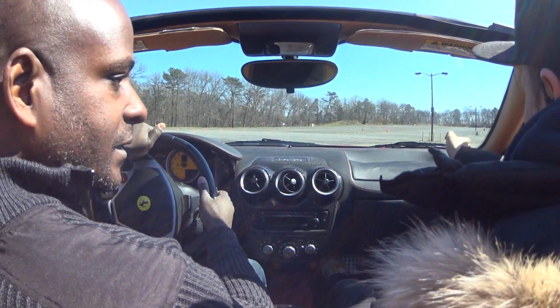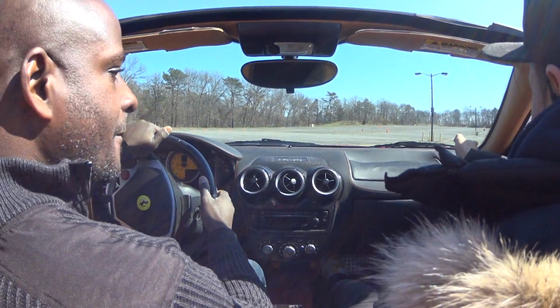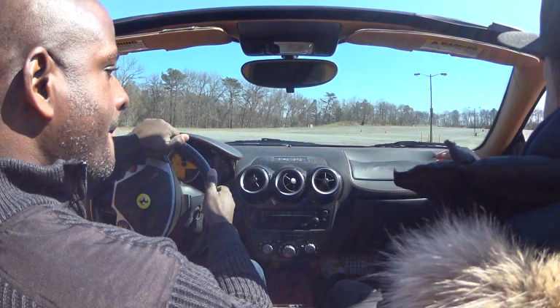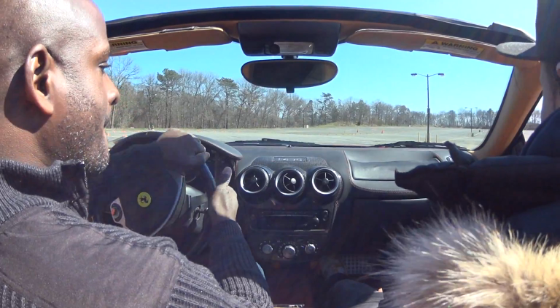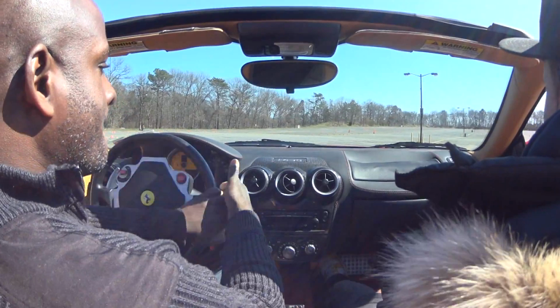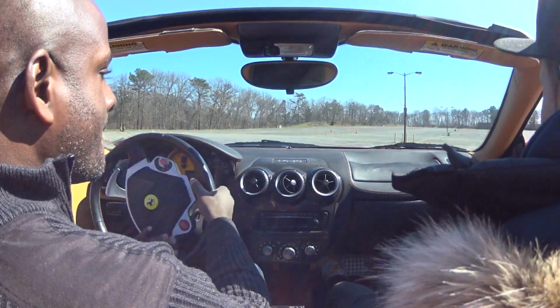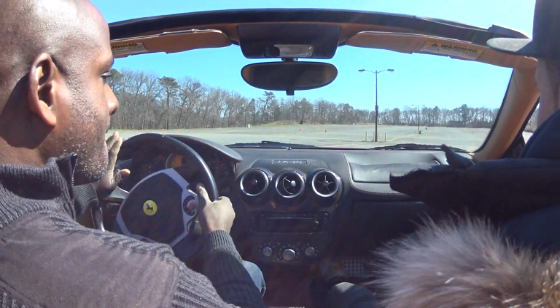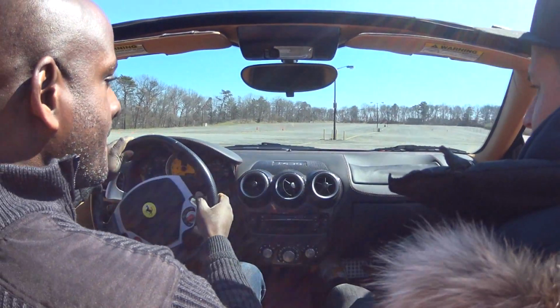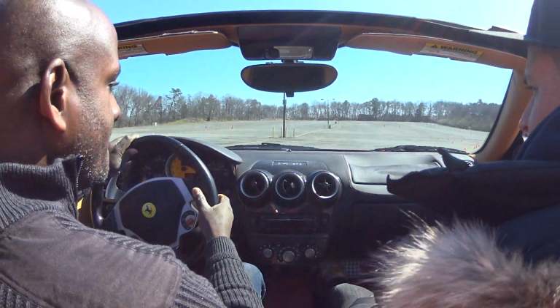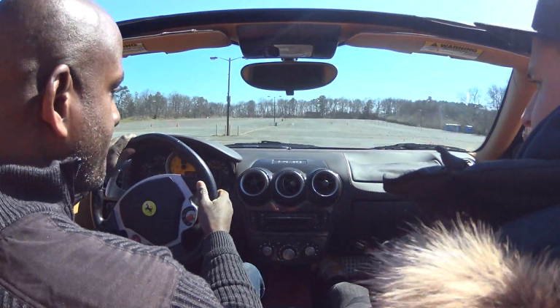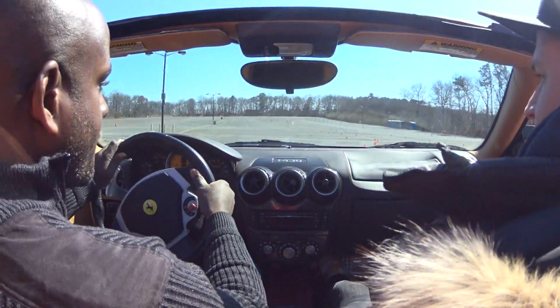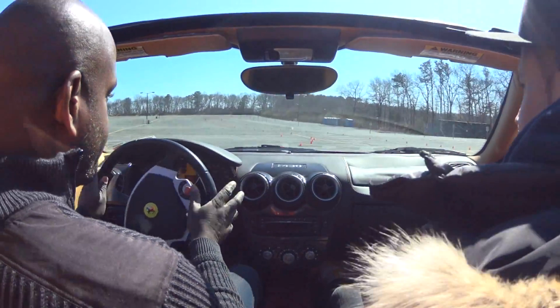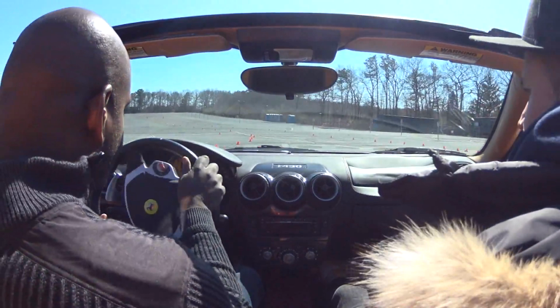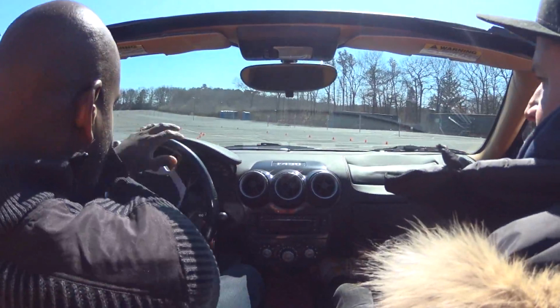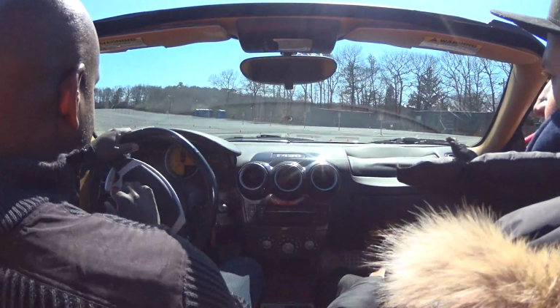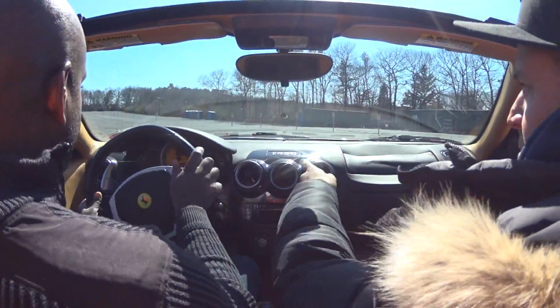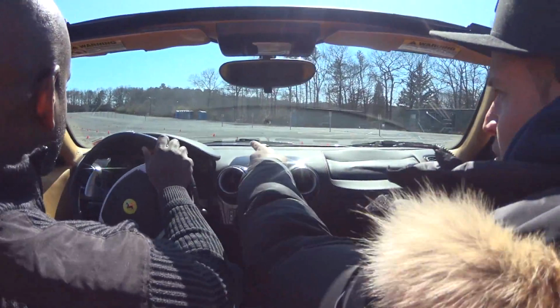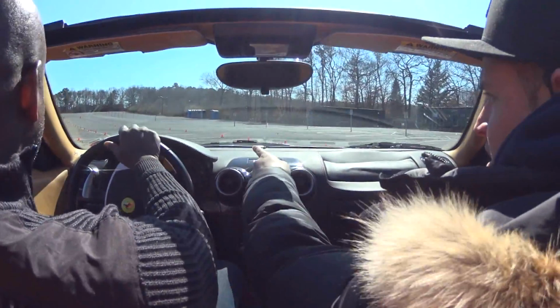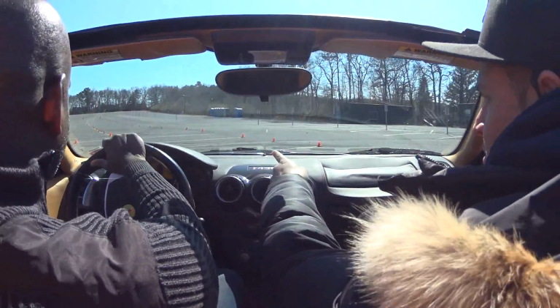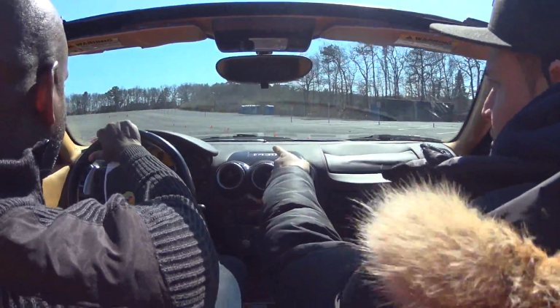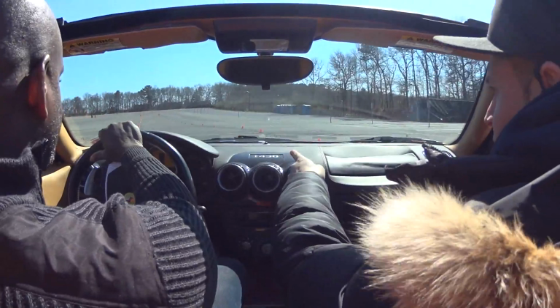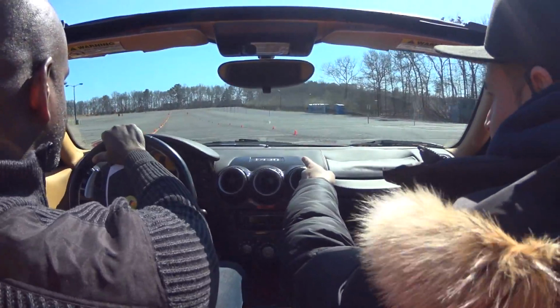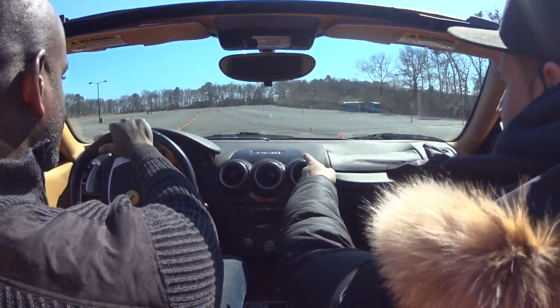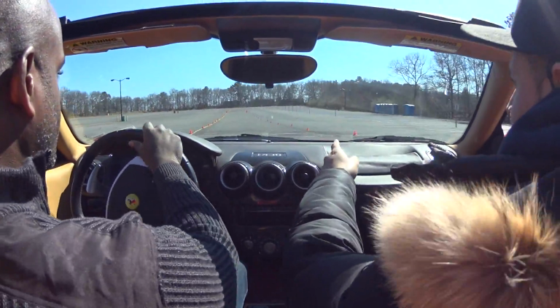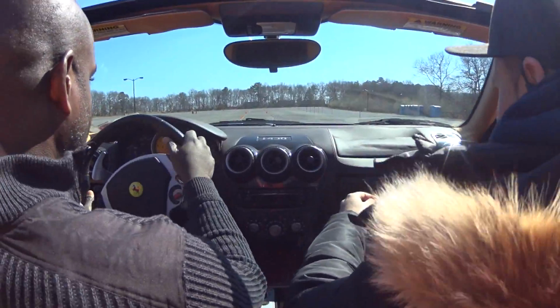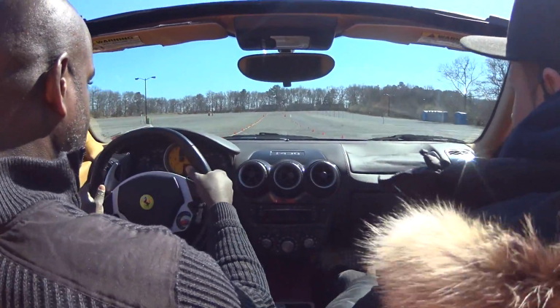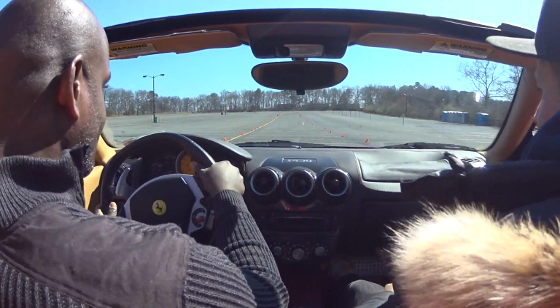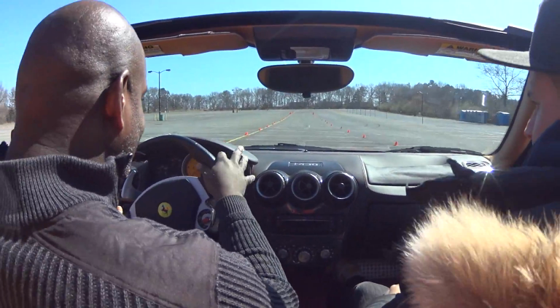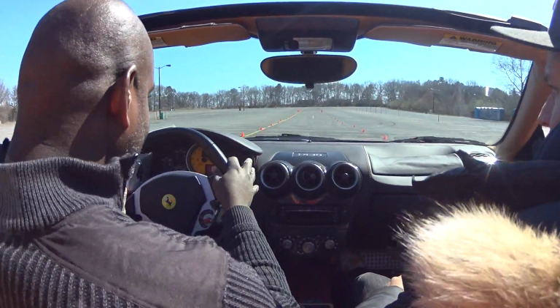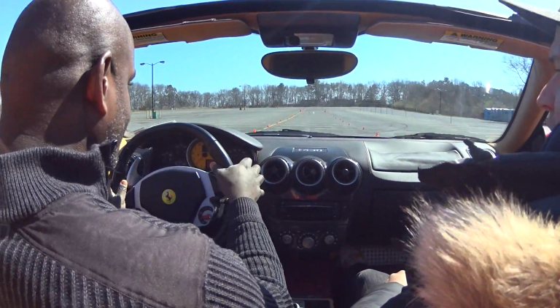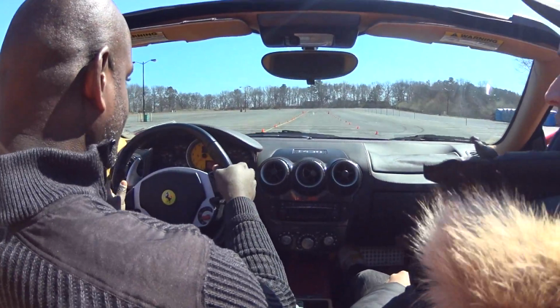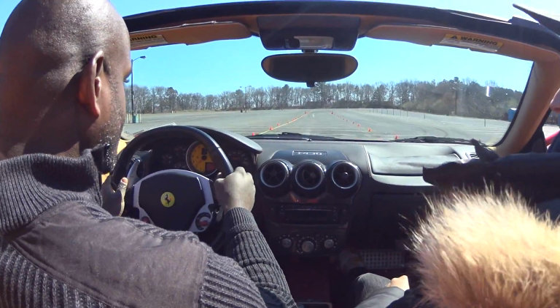Come on out to the right, a little bit of gas, put it in second, and up into this hump — no throttle yet, no throttle yet. Now it's out. Now a little bit of second gear.